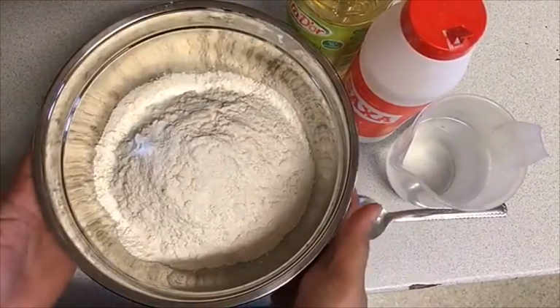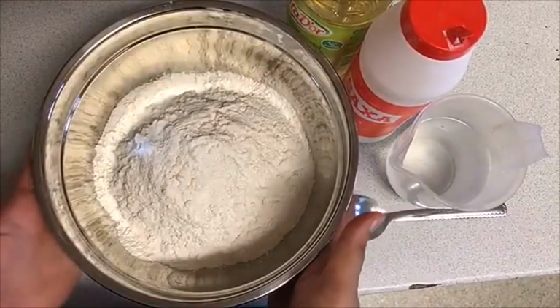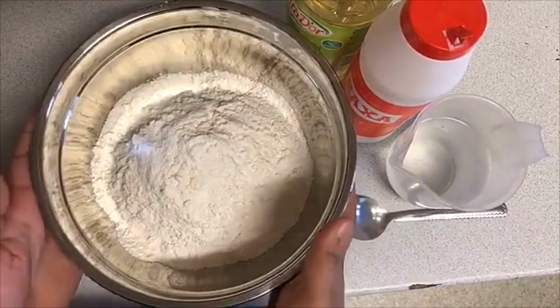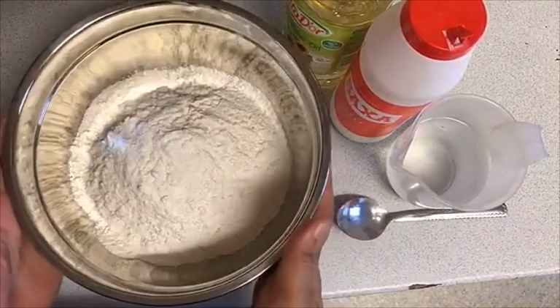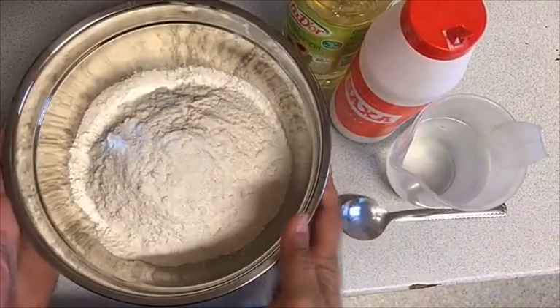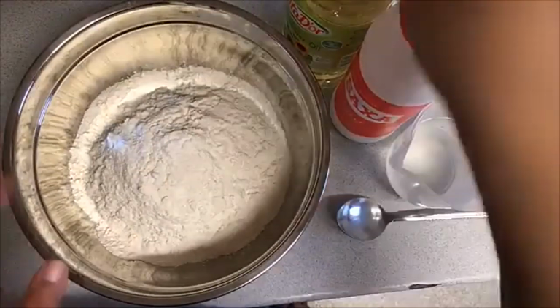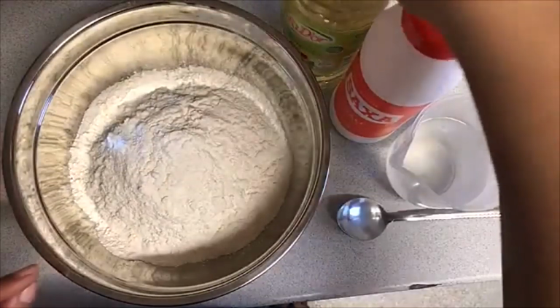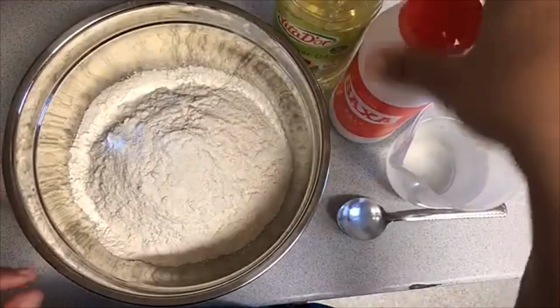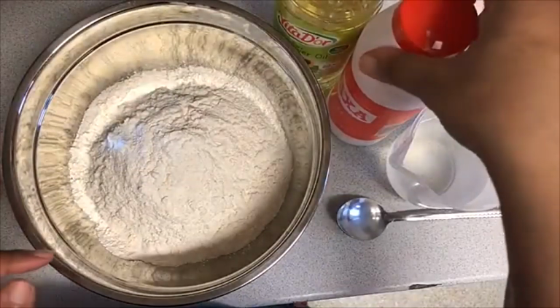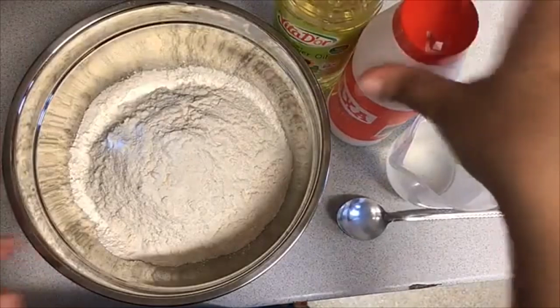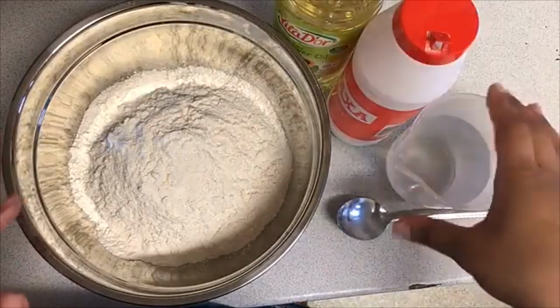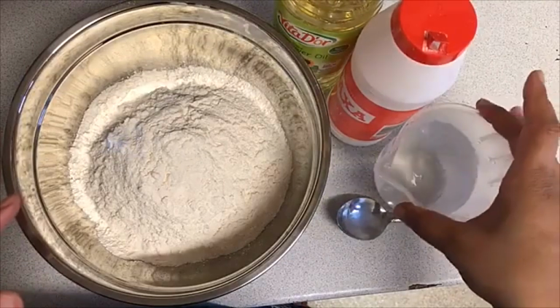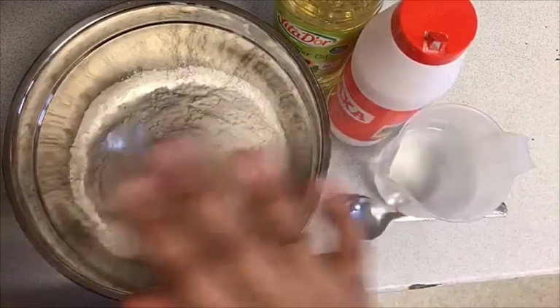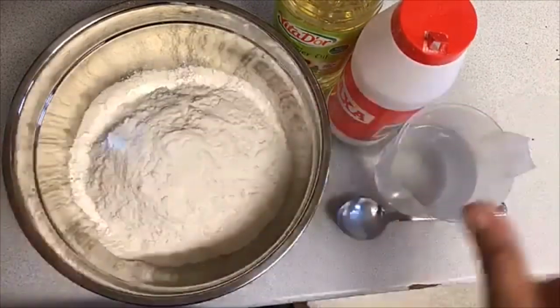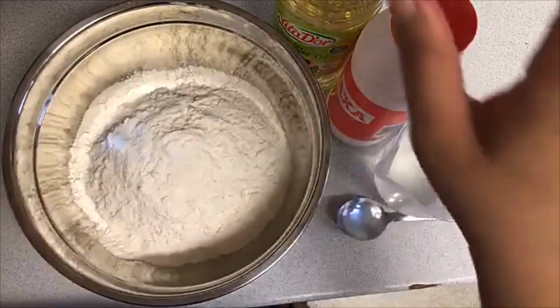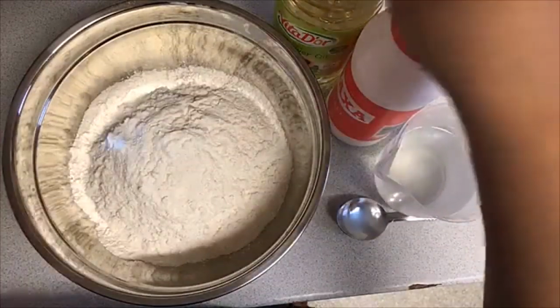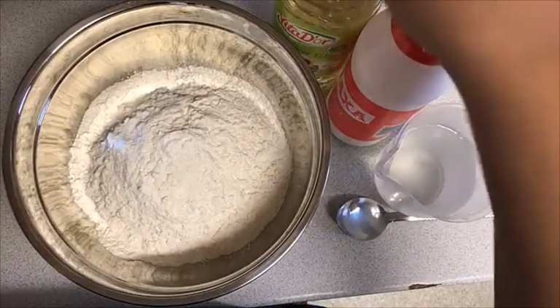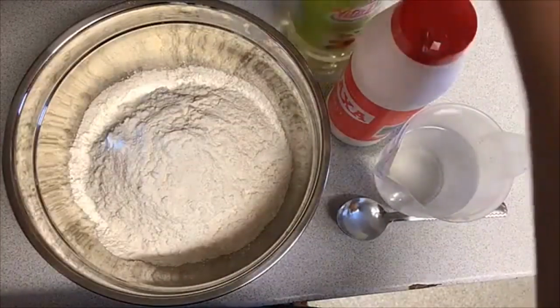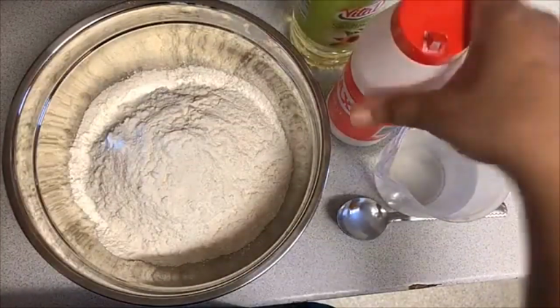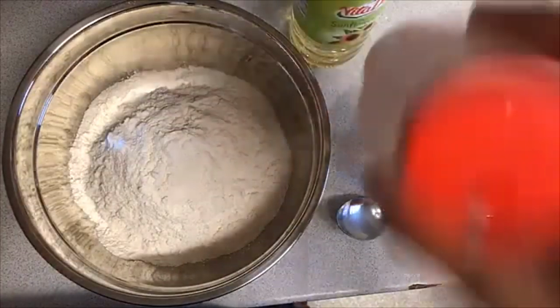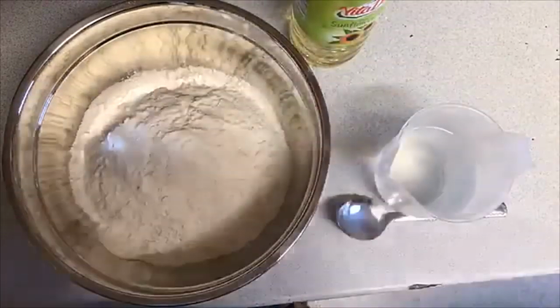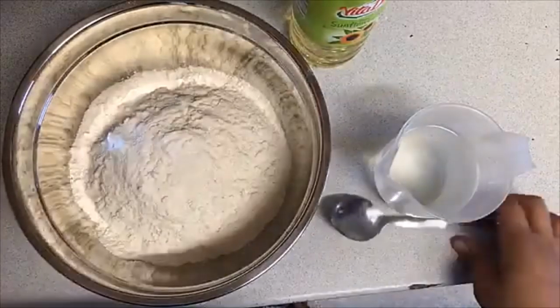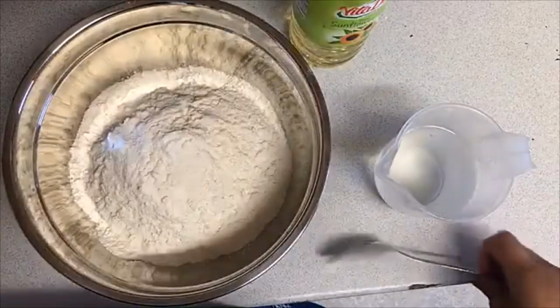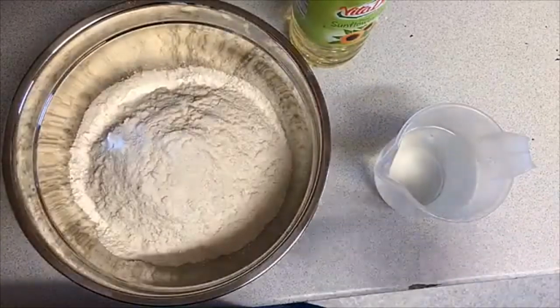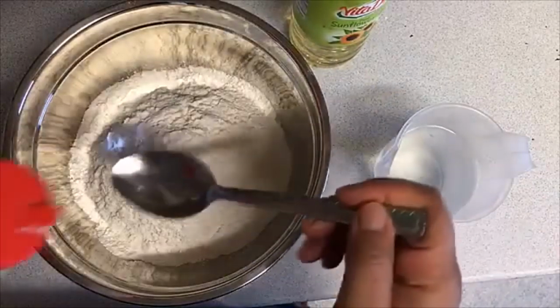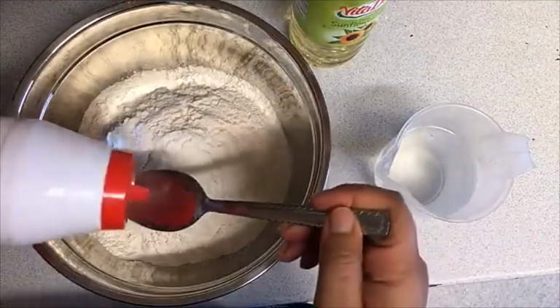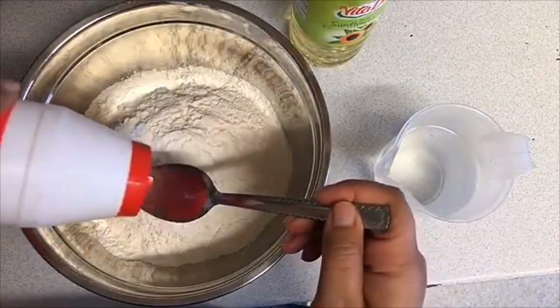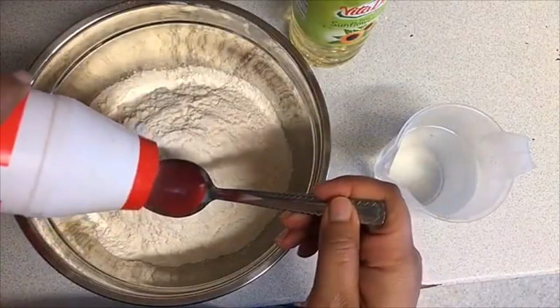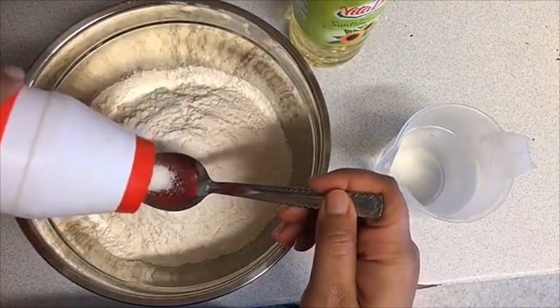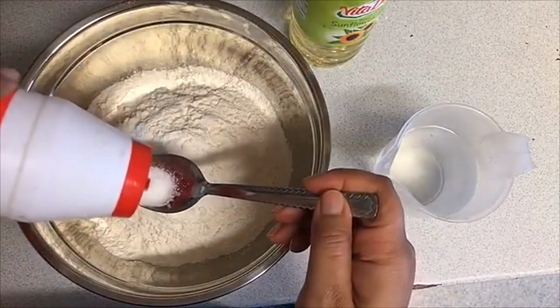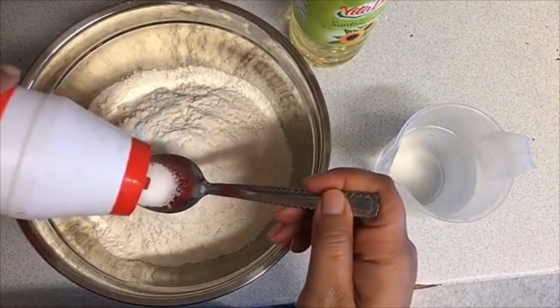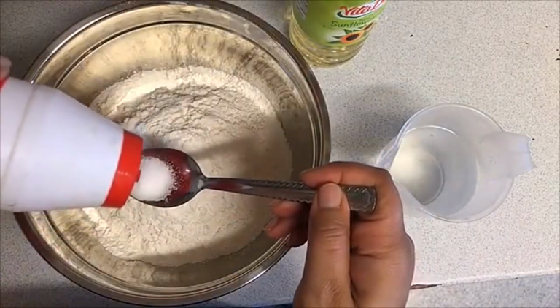For Sambusa dough you only need plain flour, a bit of oil, a bit of salt, and water. That's it — there's nothing else you need to make Sambusa dough. So here I have plain flour.